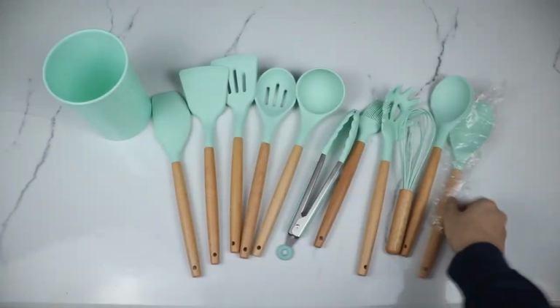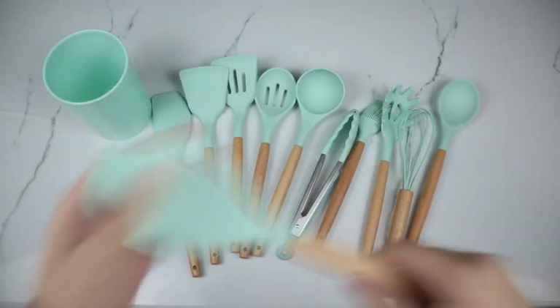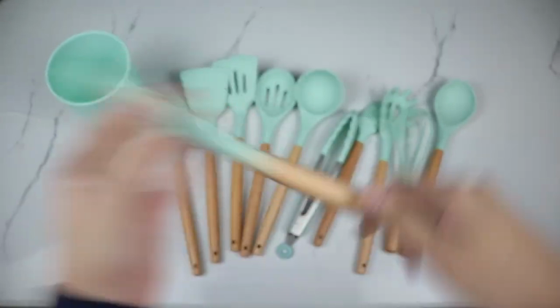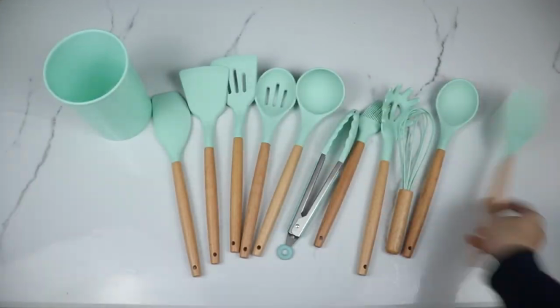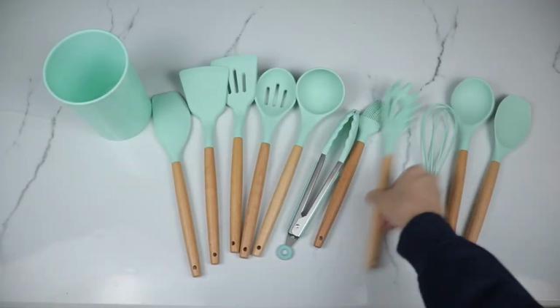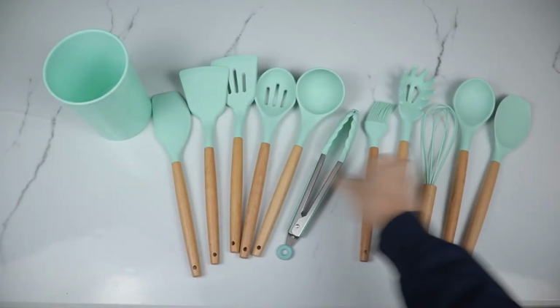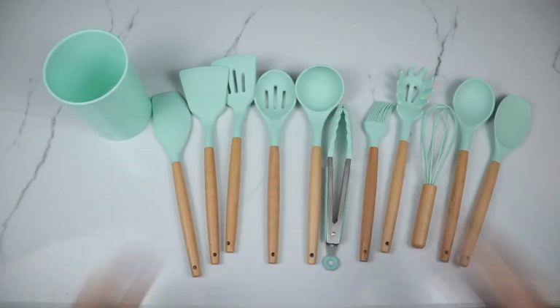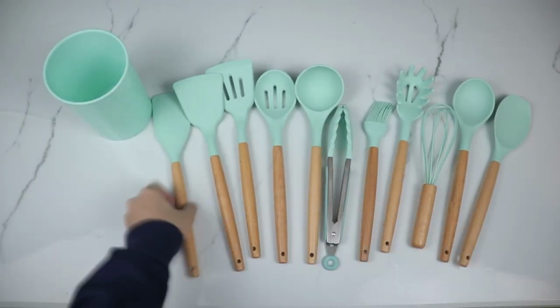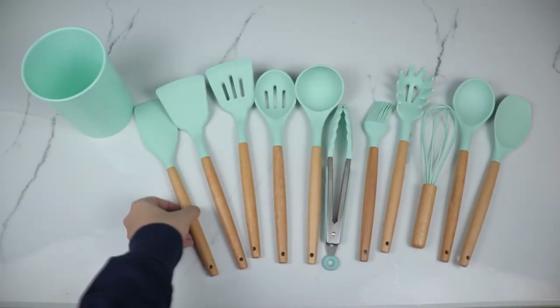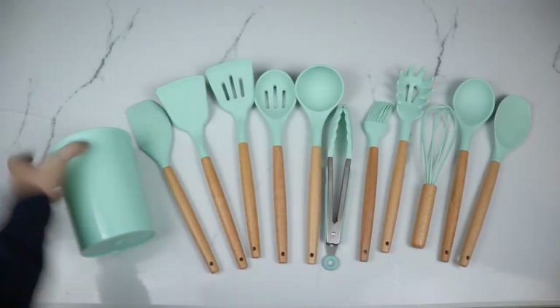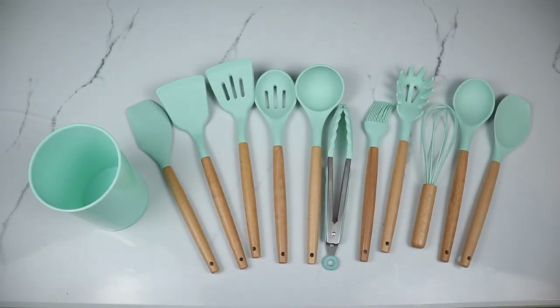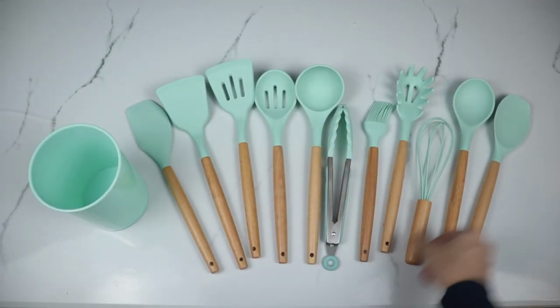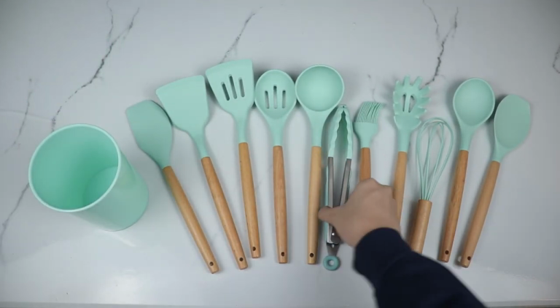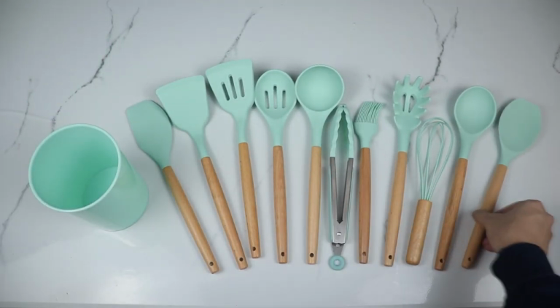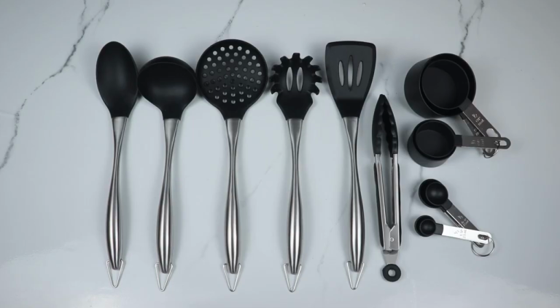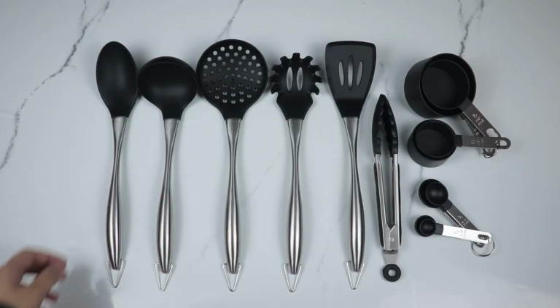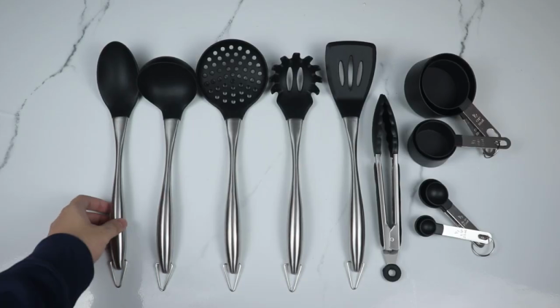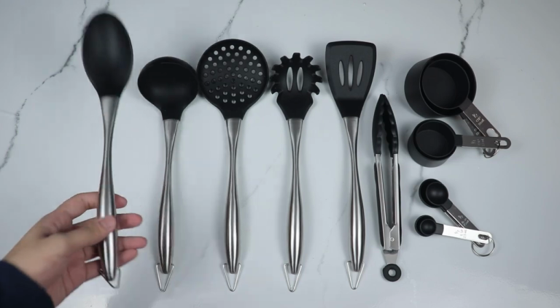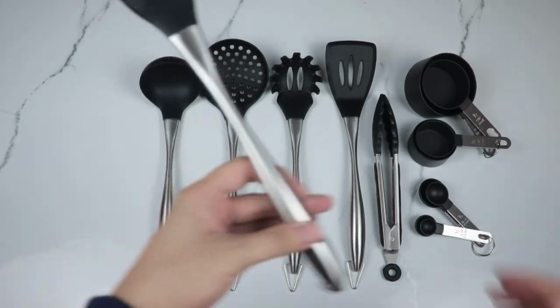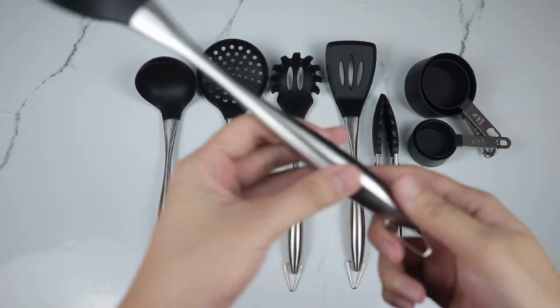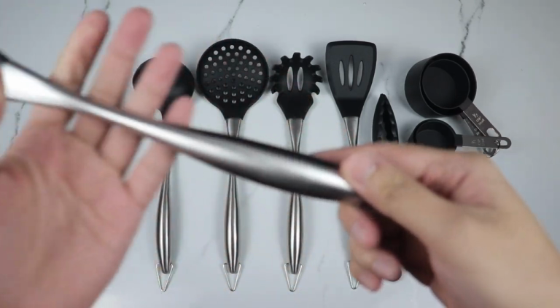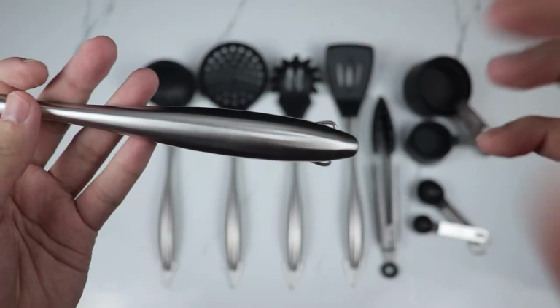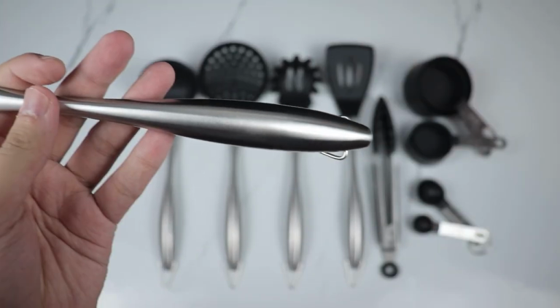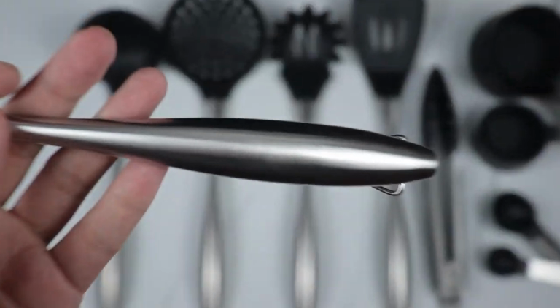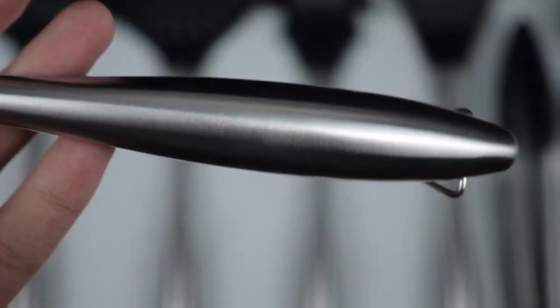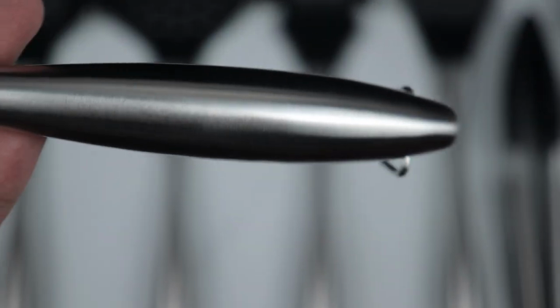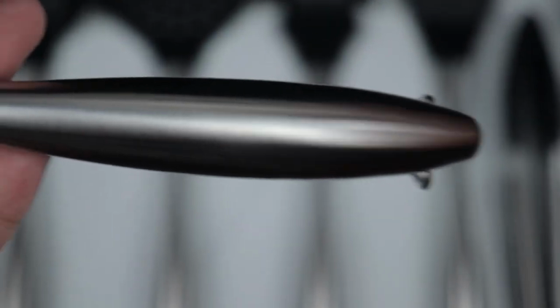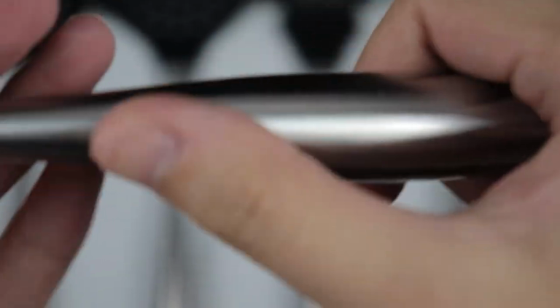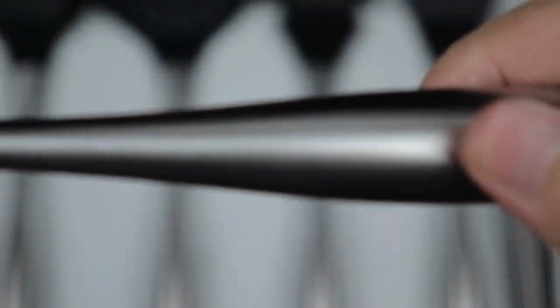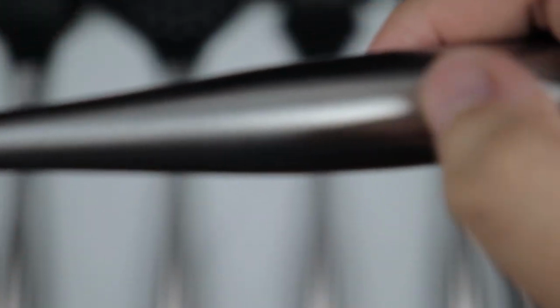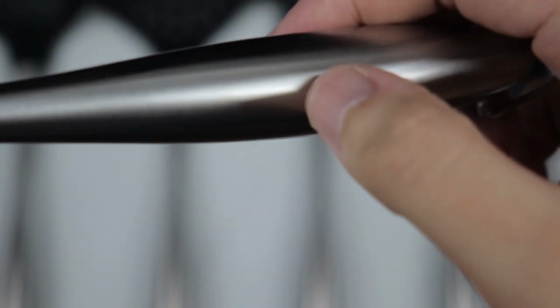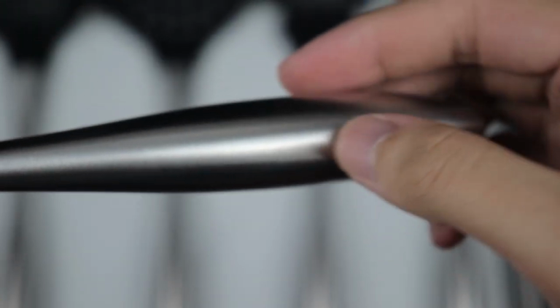This is just a quick unboxing showcase to show you the product inside the box. Now we move on to the most important part of this video — the sound test as well as the quality checking.